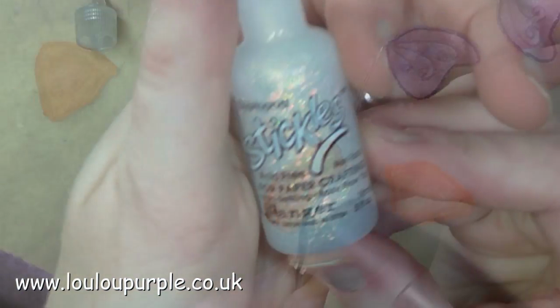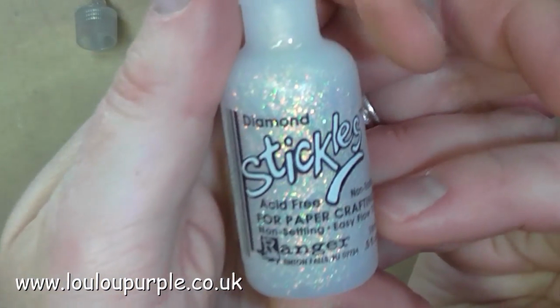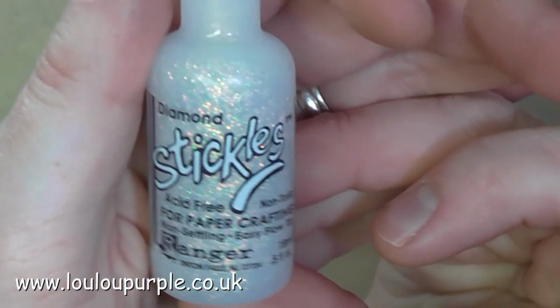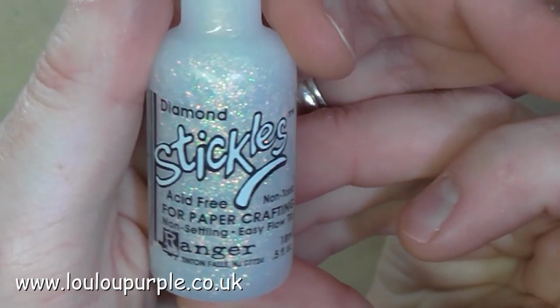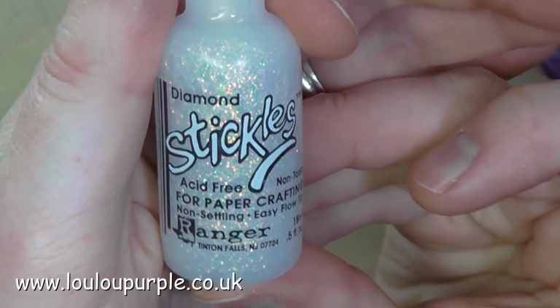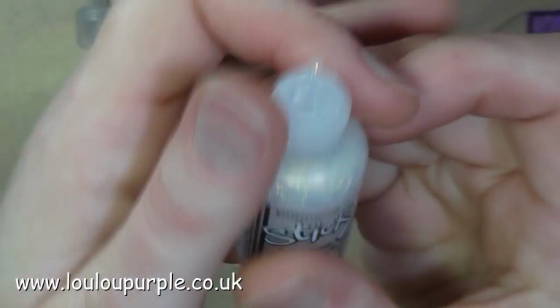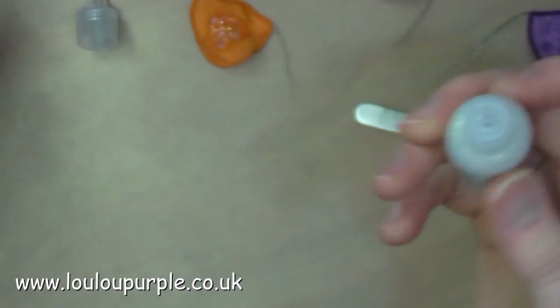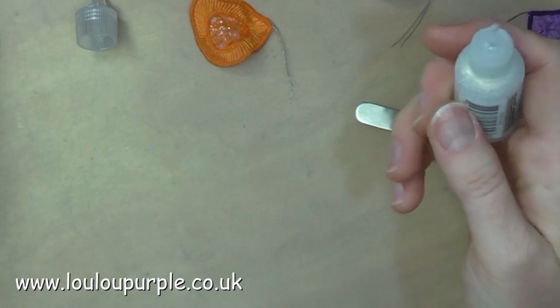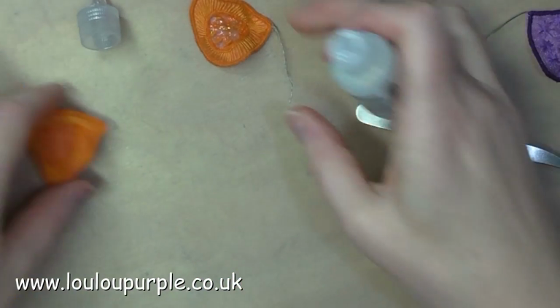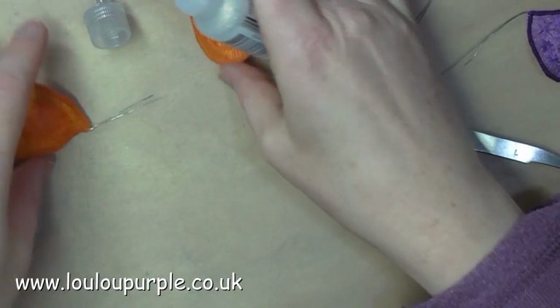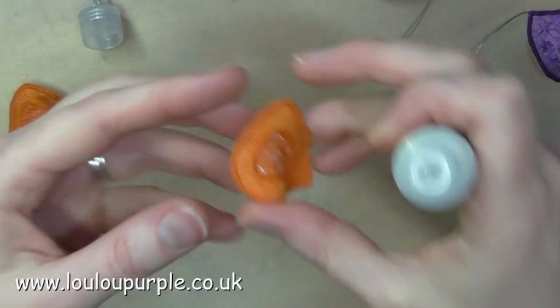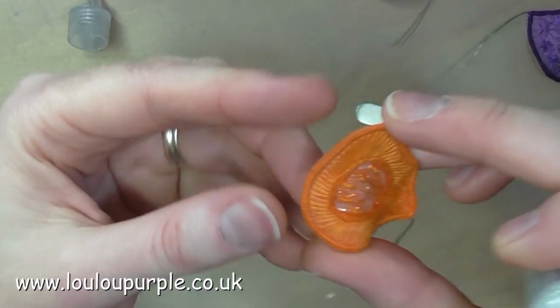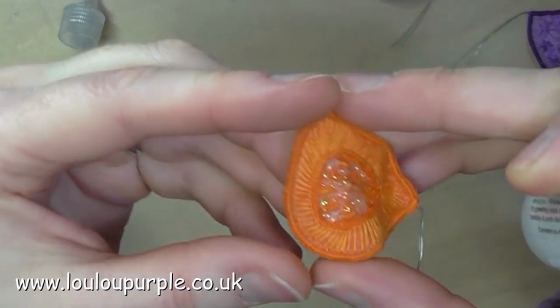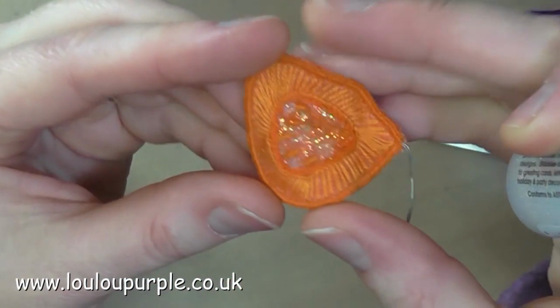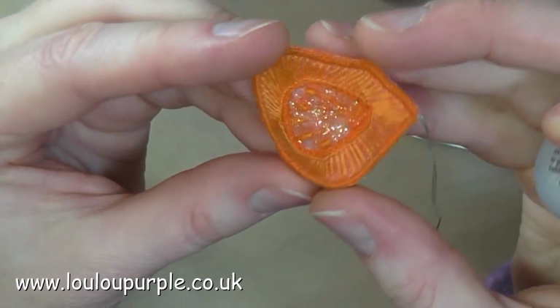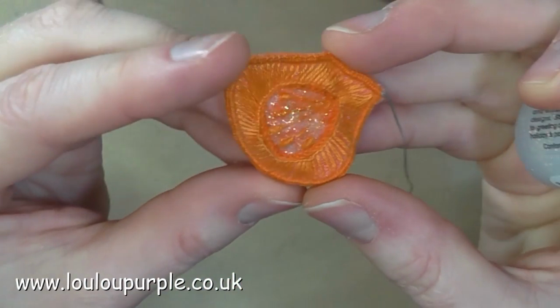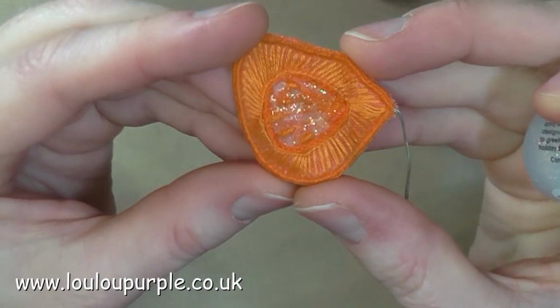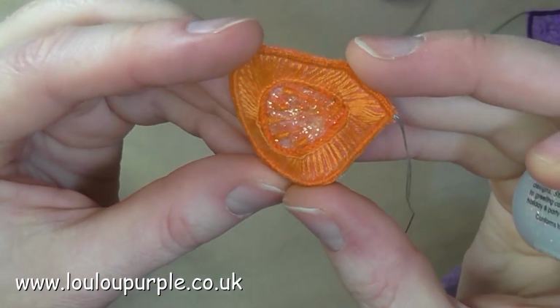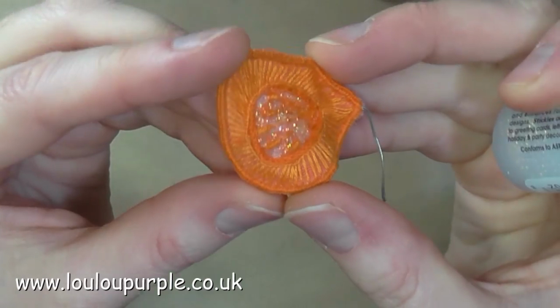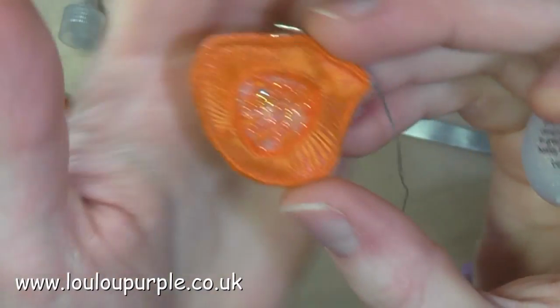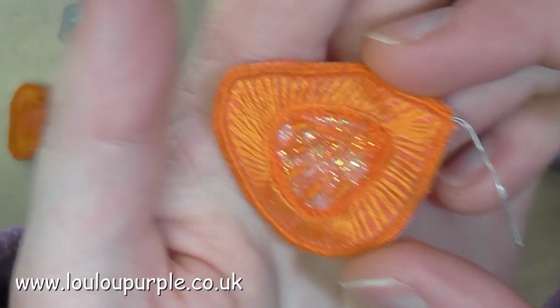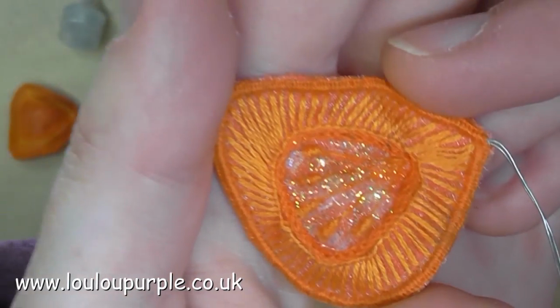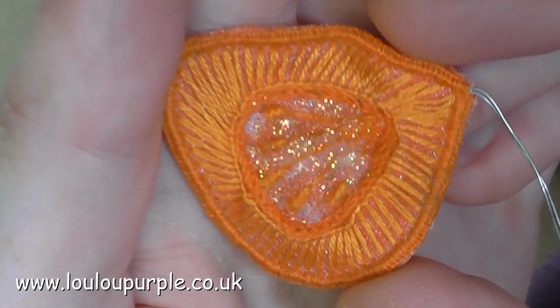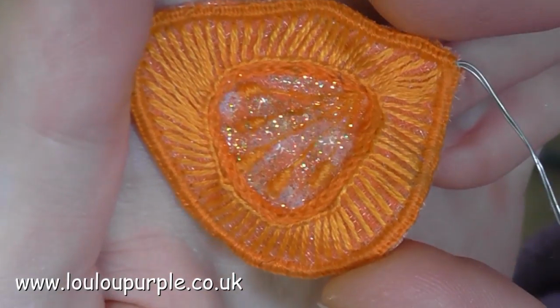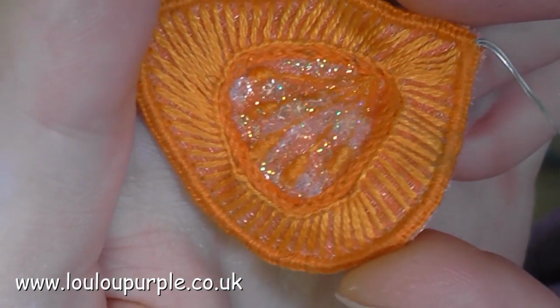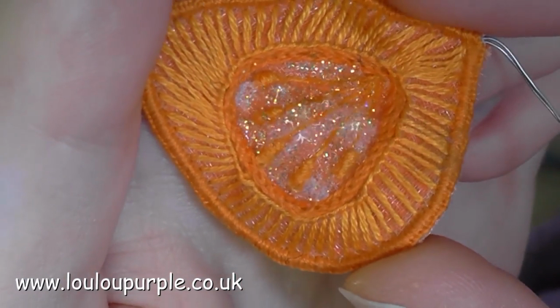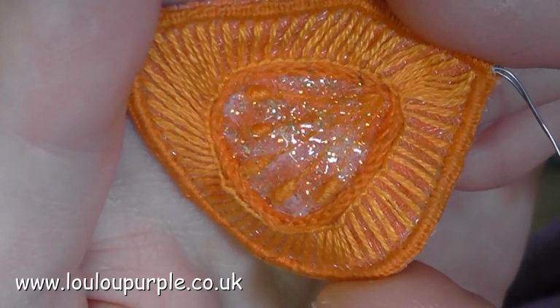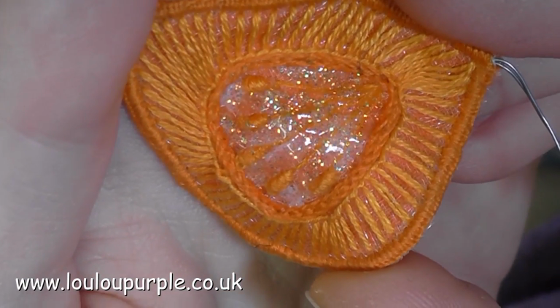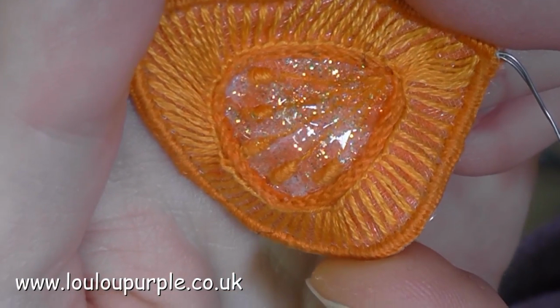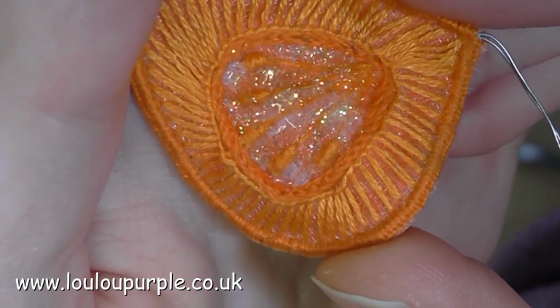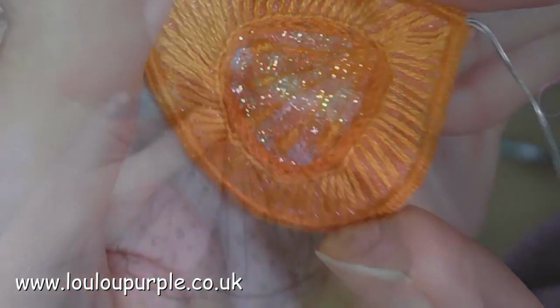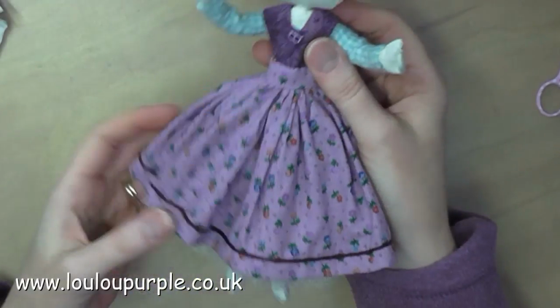So I then use my diamond stickles to add some glitter to where the organza fabric would have been. This is just wet so it doesn't look too good as a close-up.